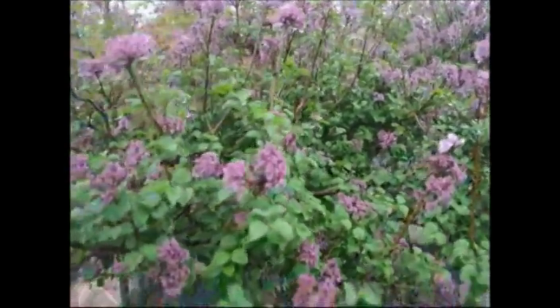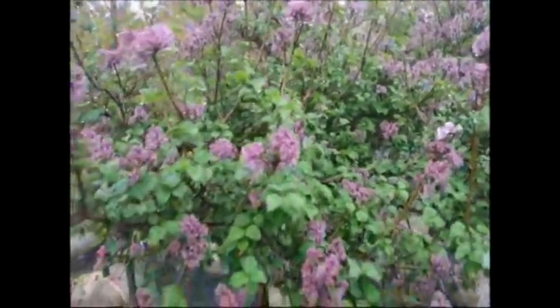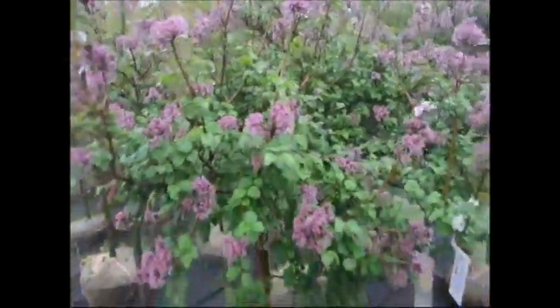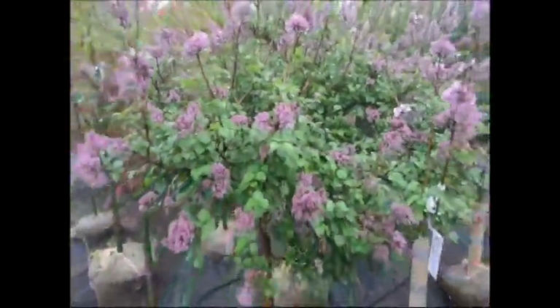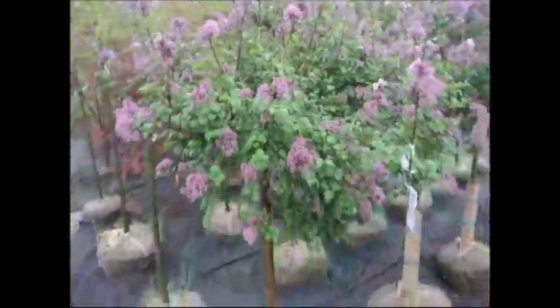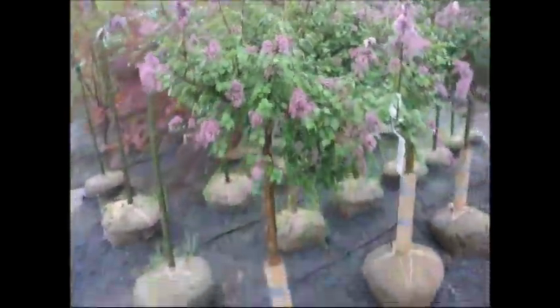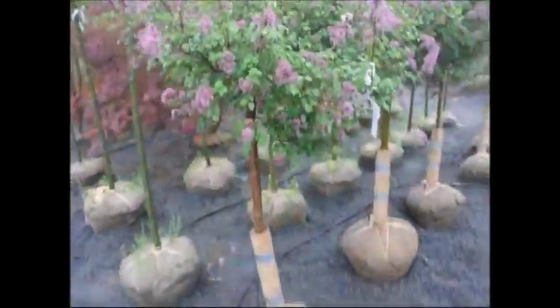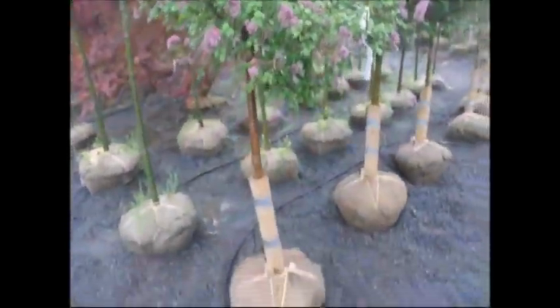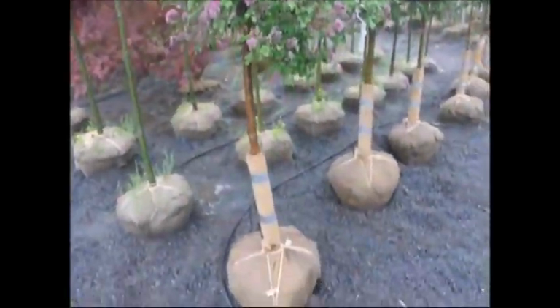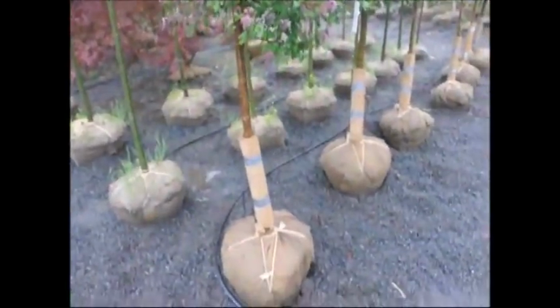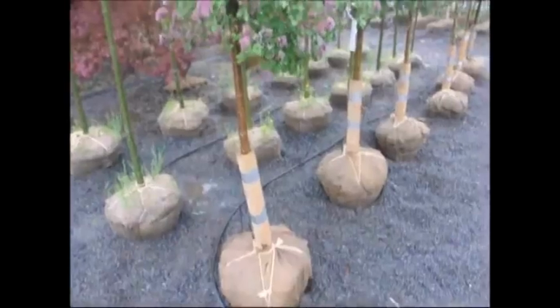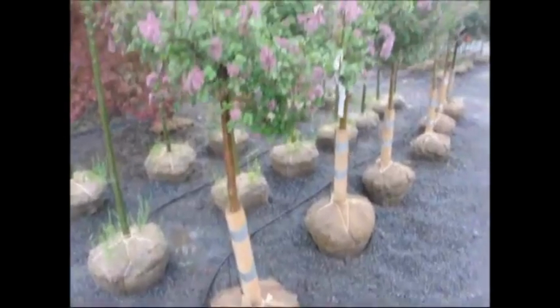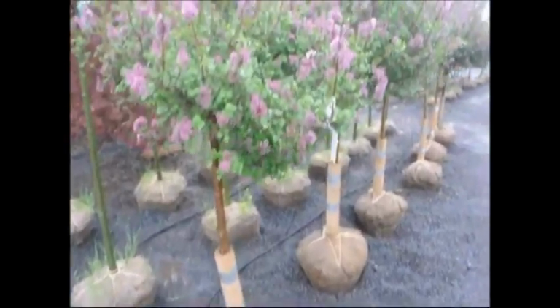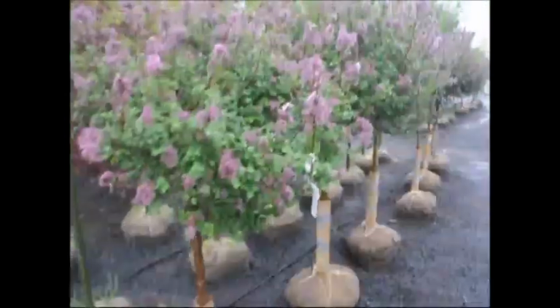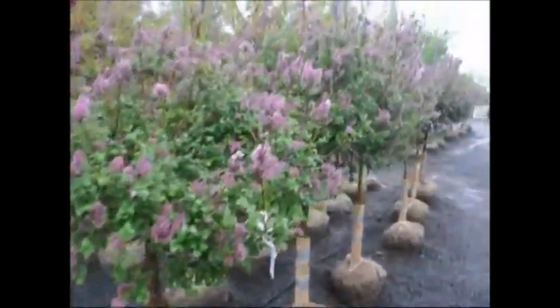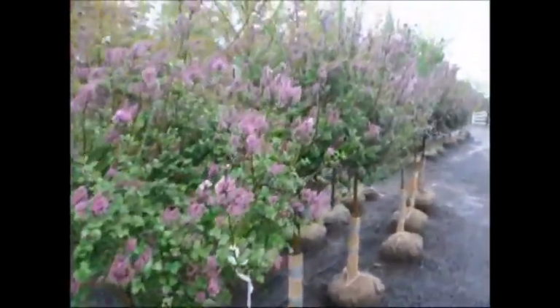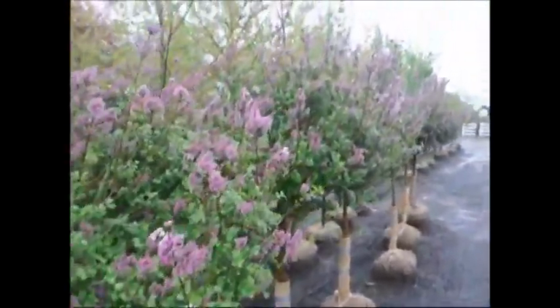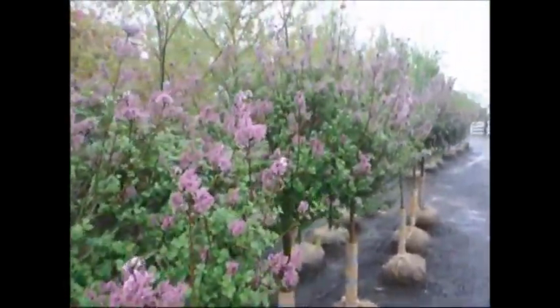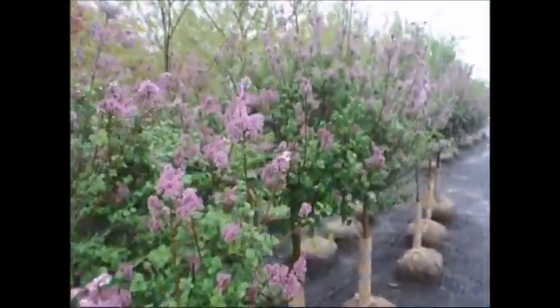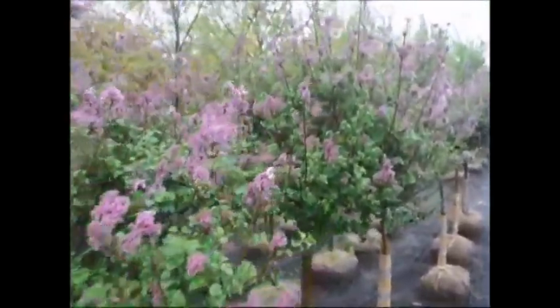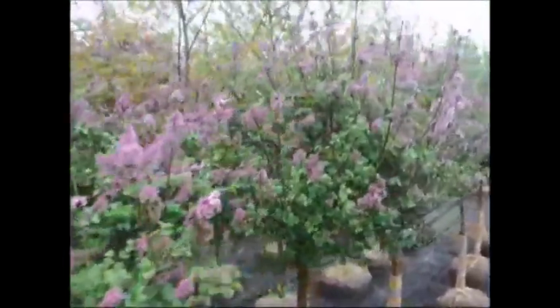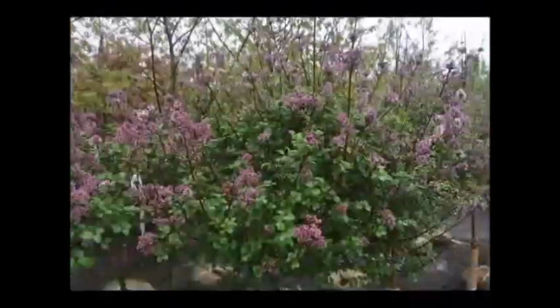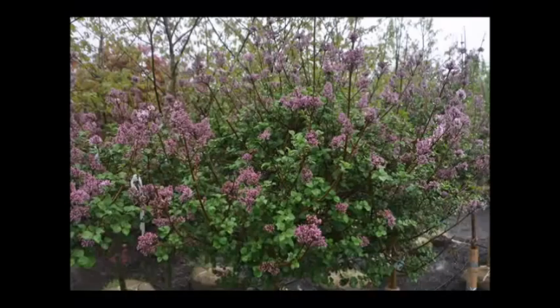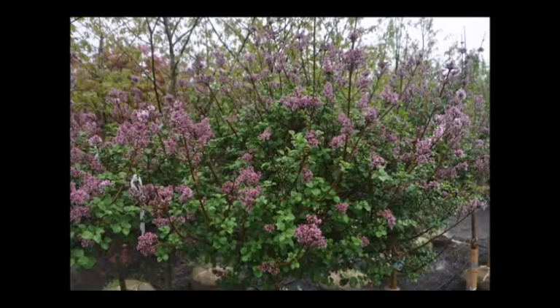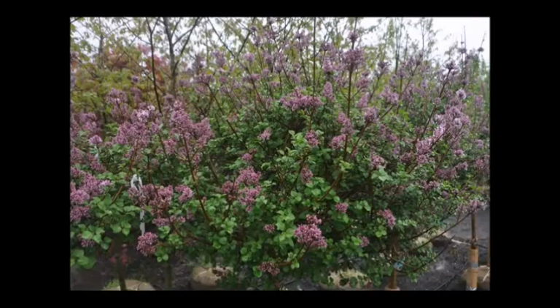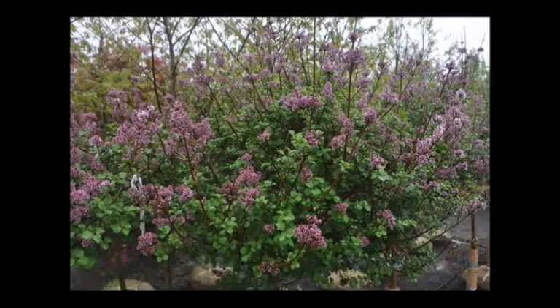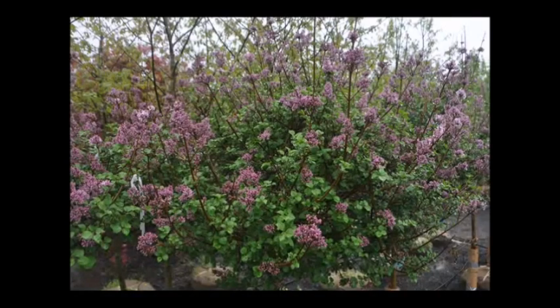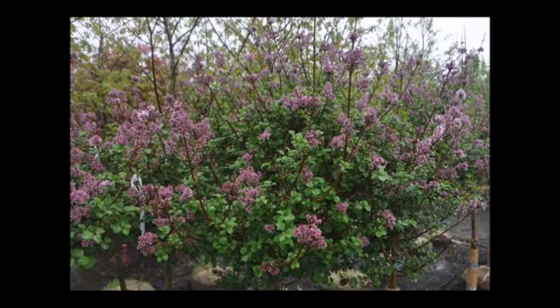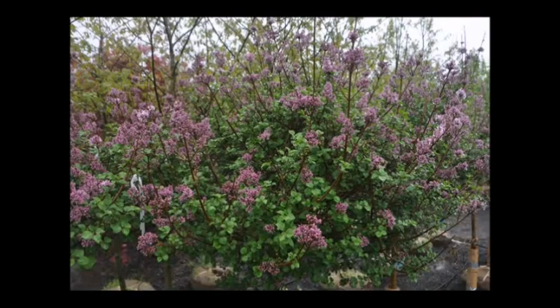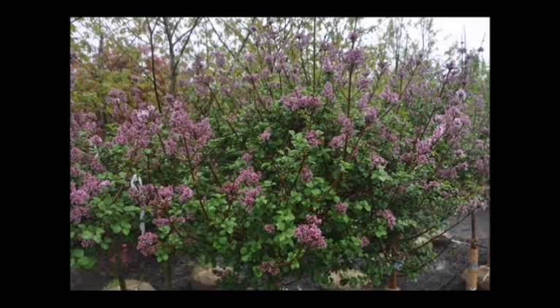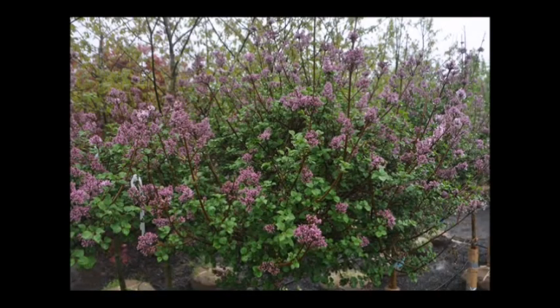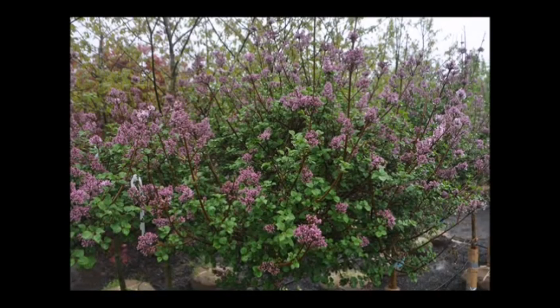They have nice purple flowers on them. They grow out and their maximum size is usually around five to six feet, but since they're on a standard they can be a little bit taller, maybe seven to eight feet tall.